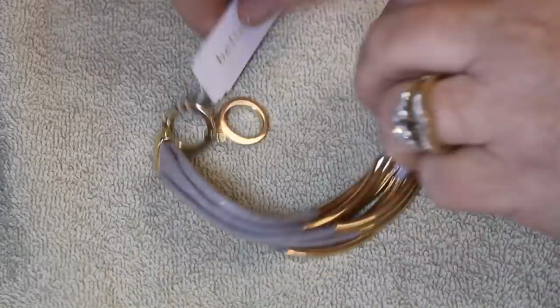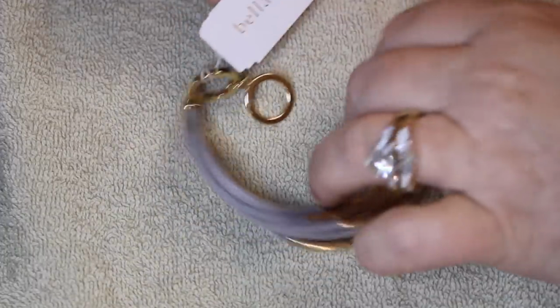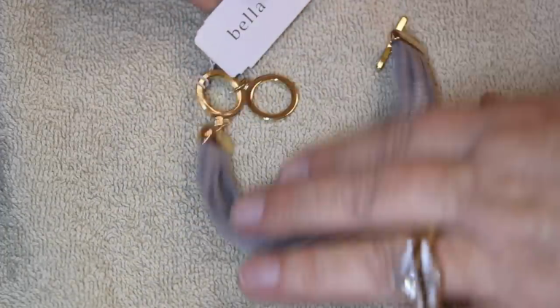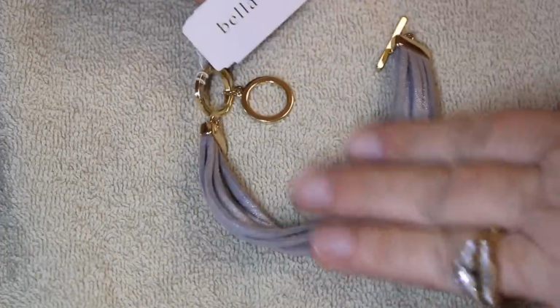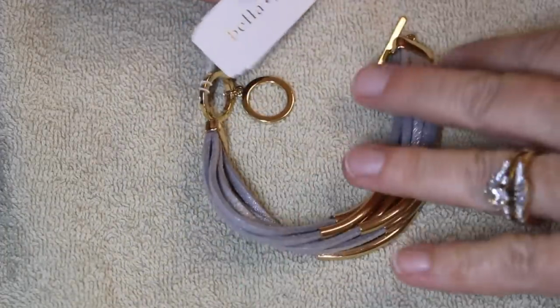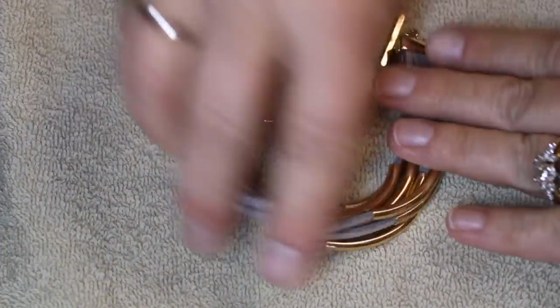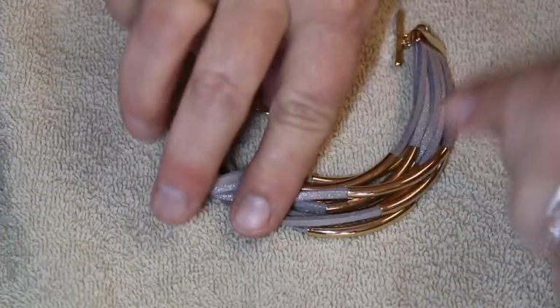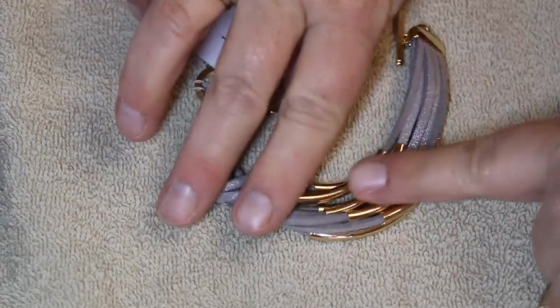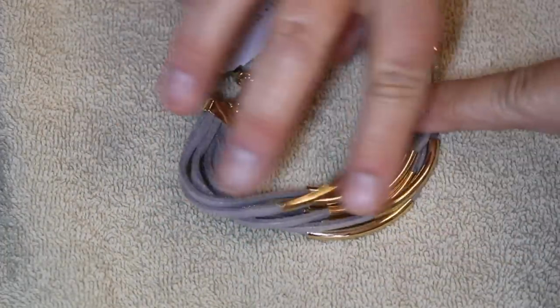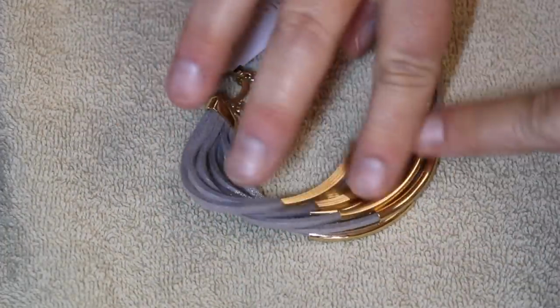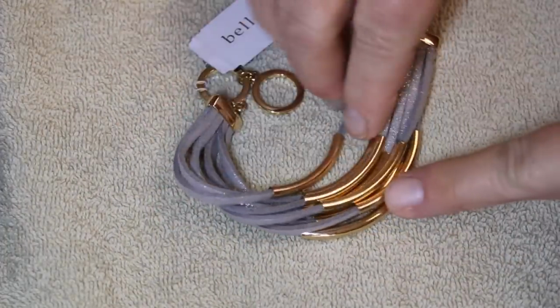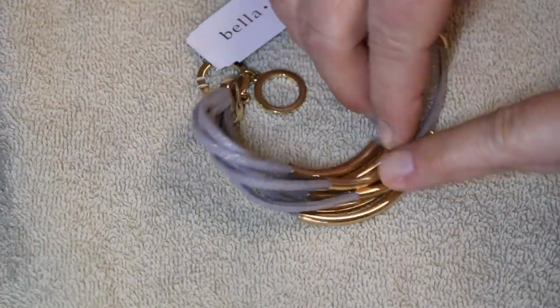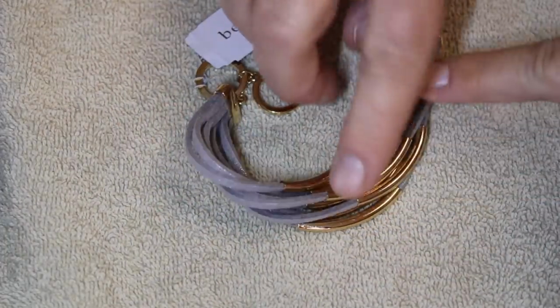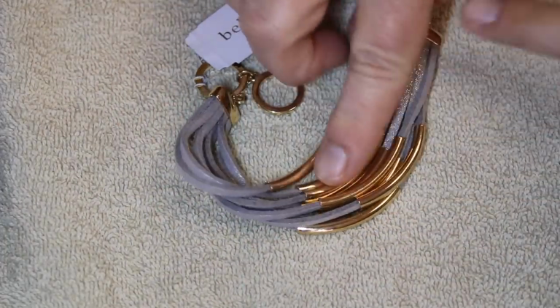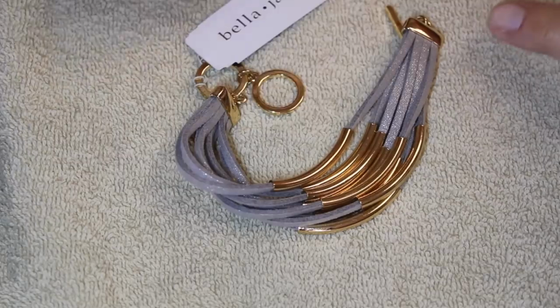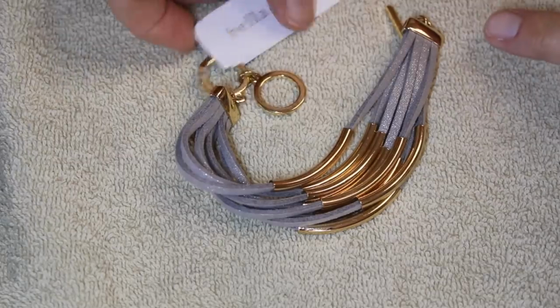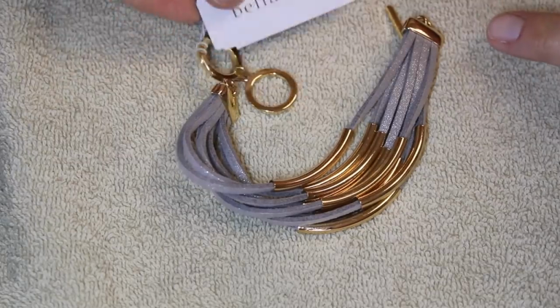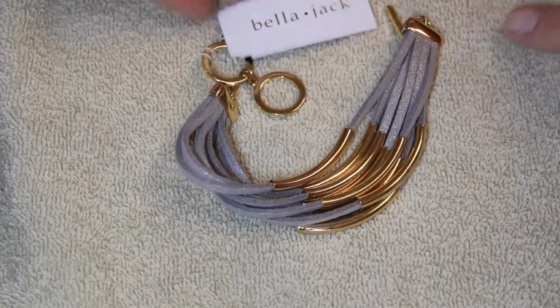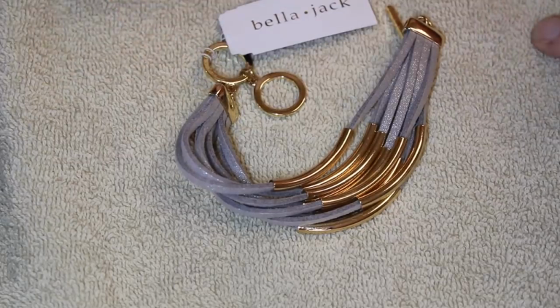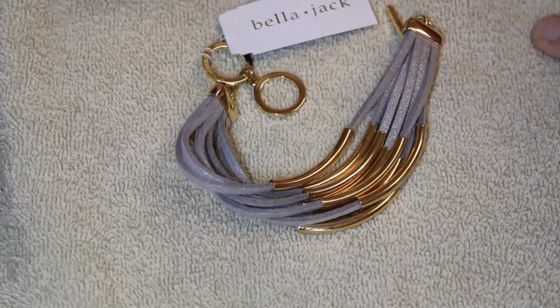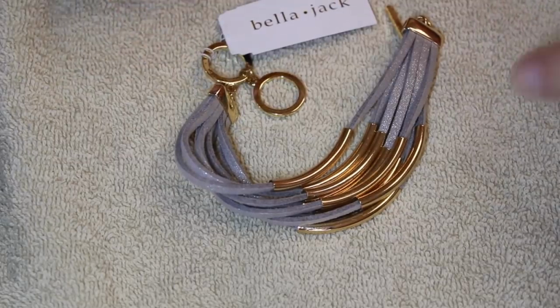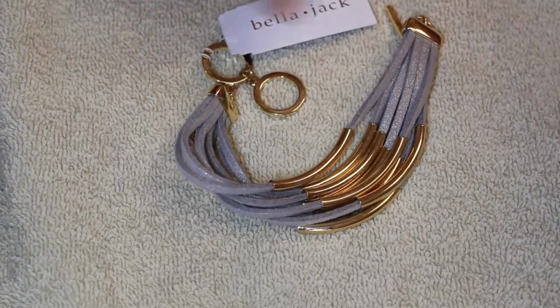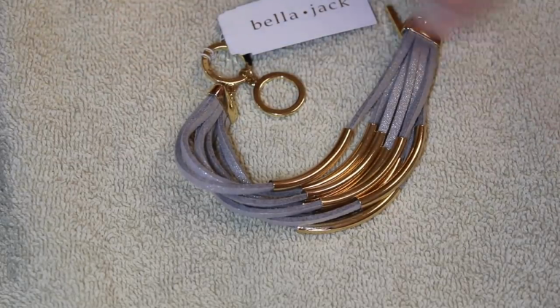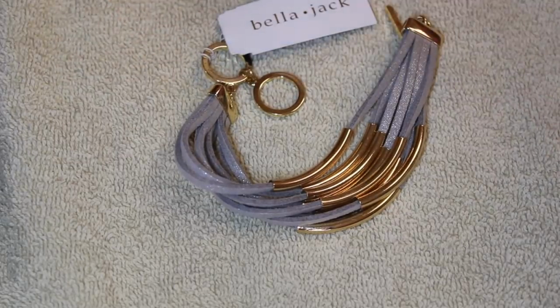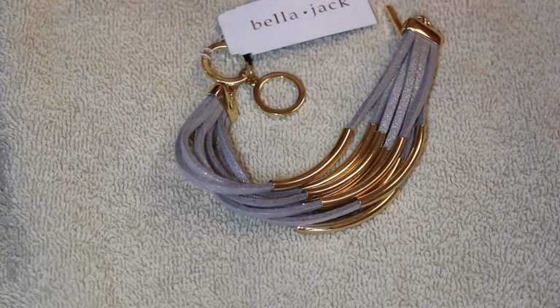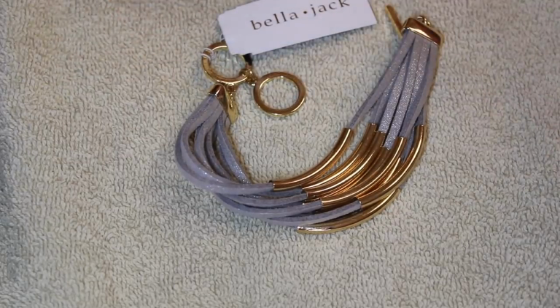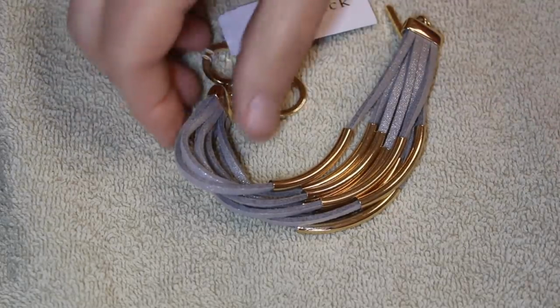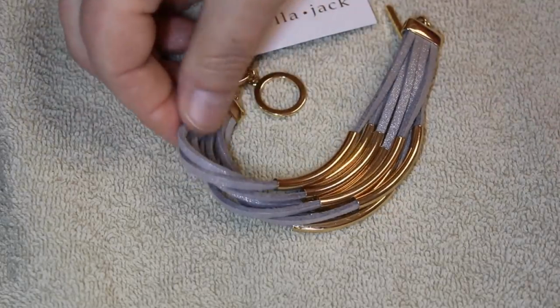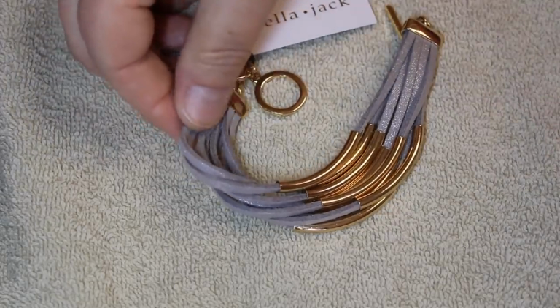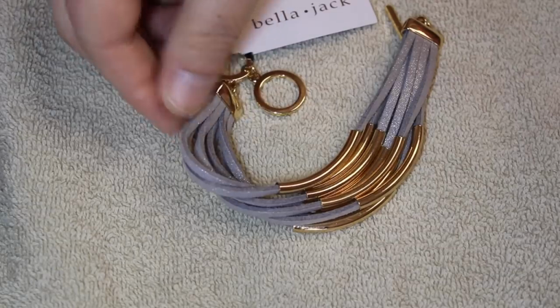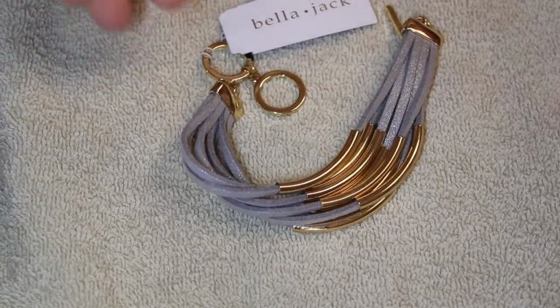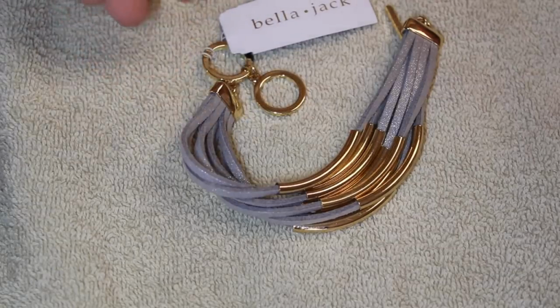This one is new with tags — it's really cool with the gray suede. It's by Bella and Jack.